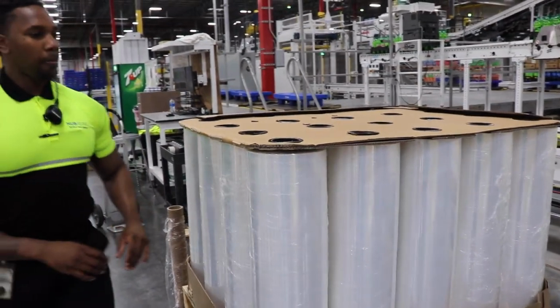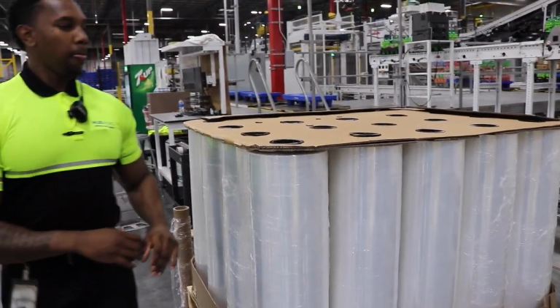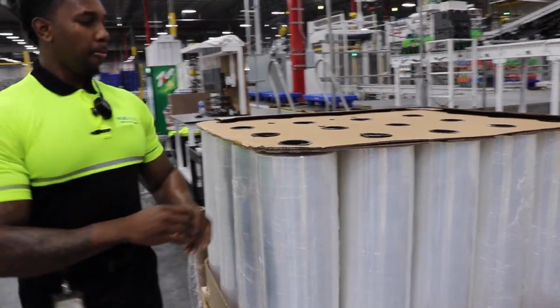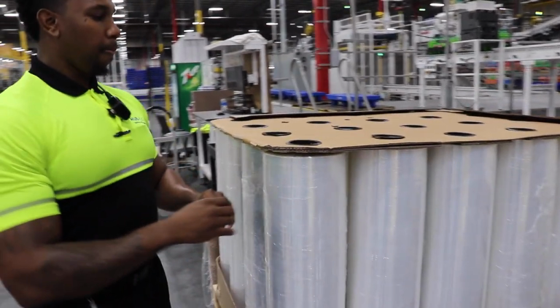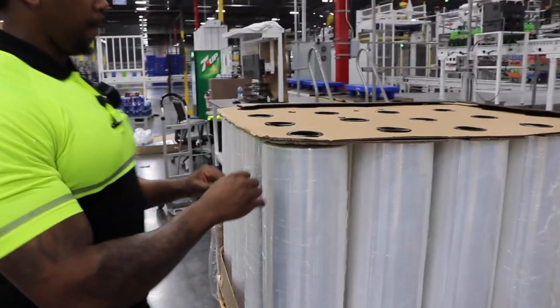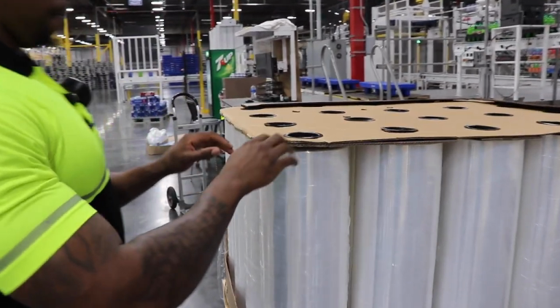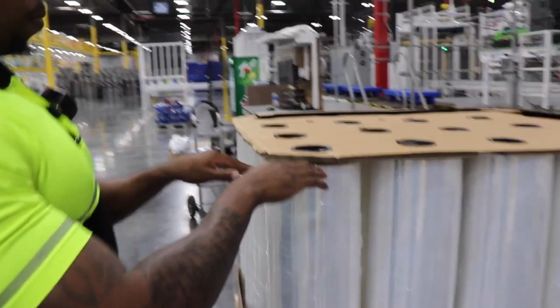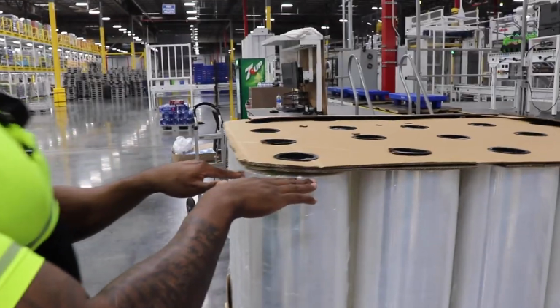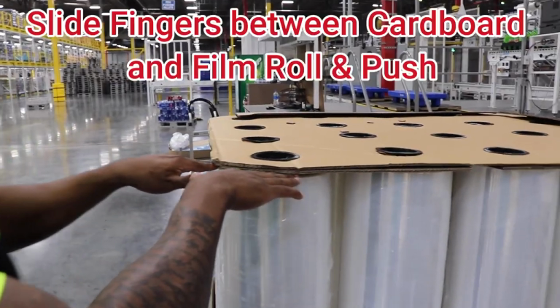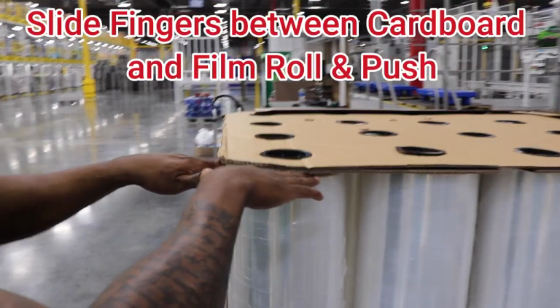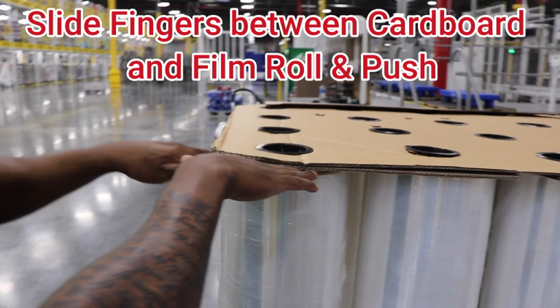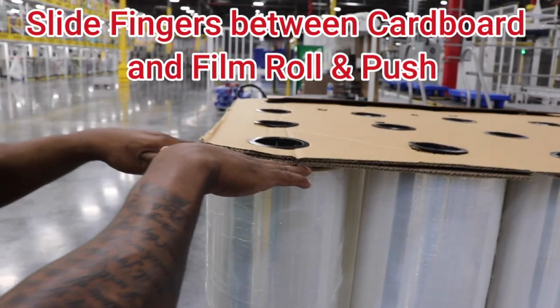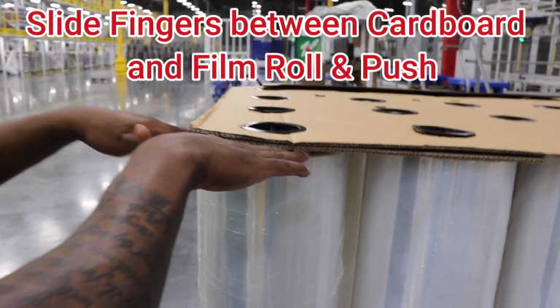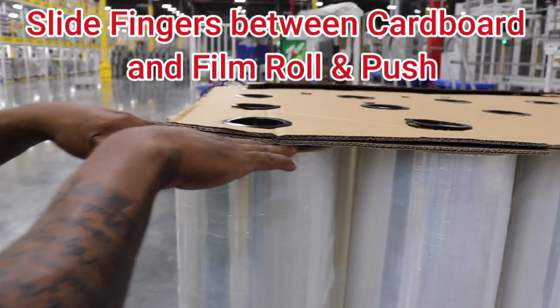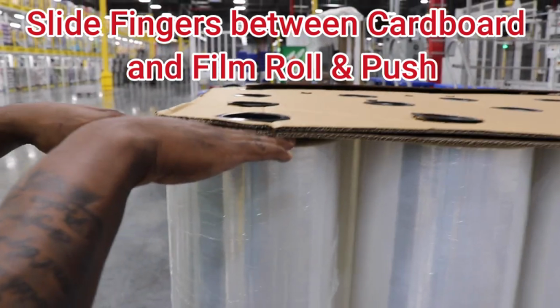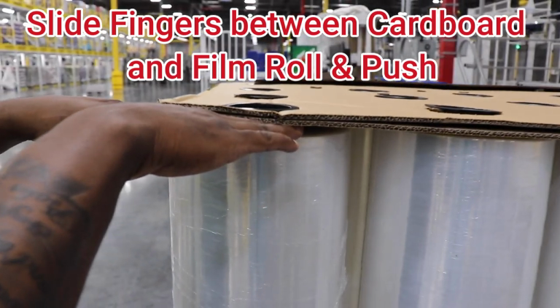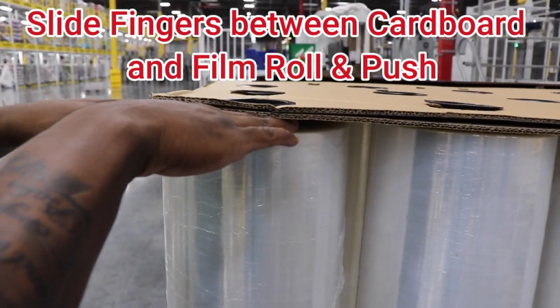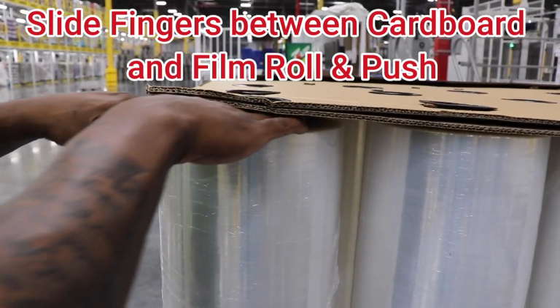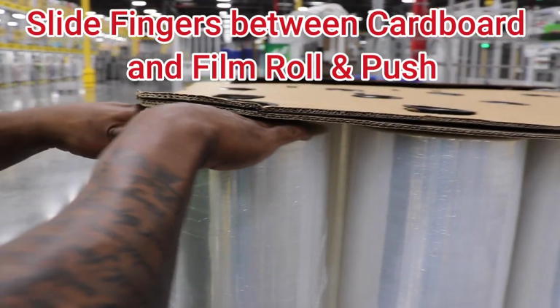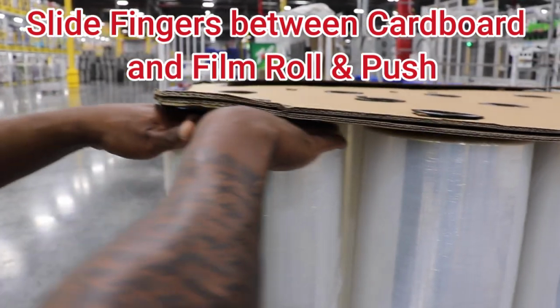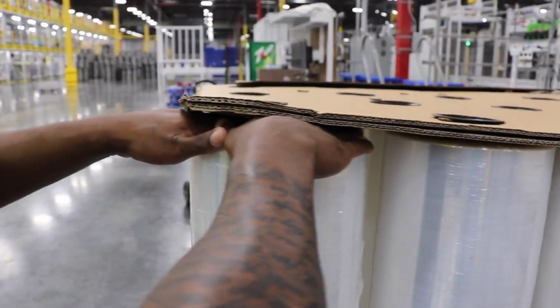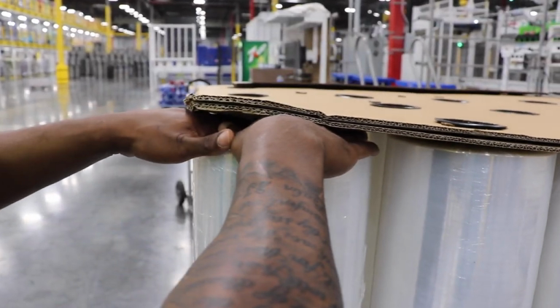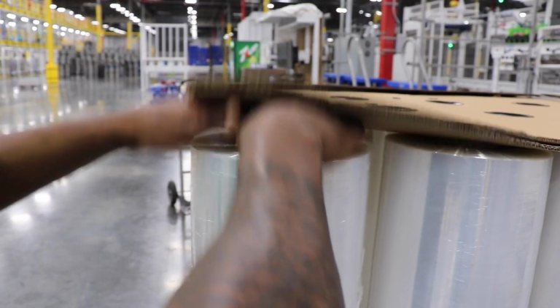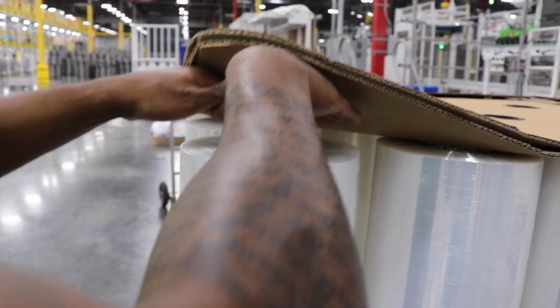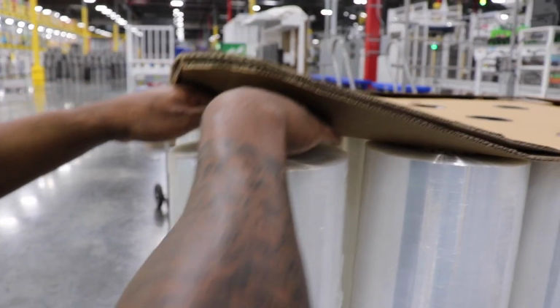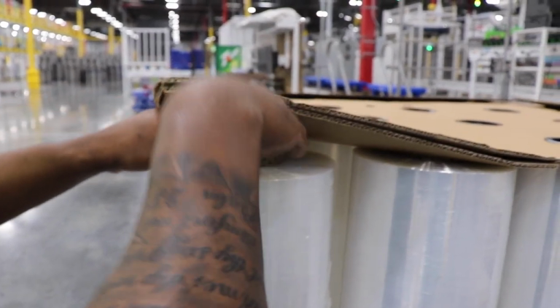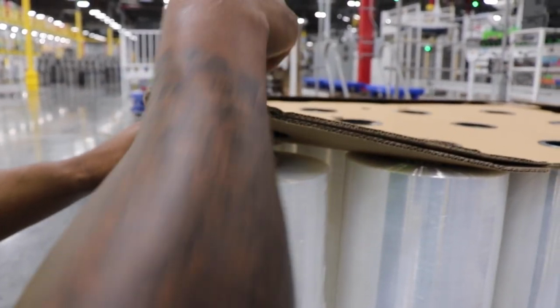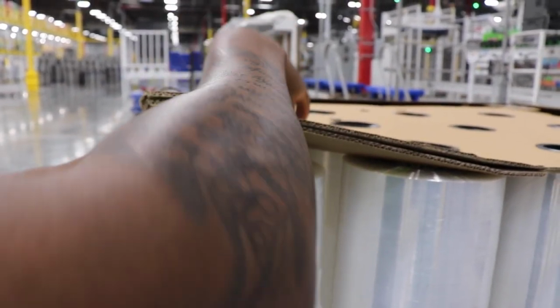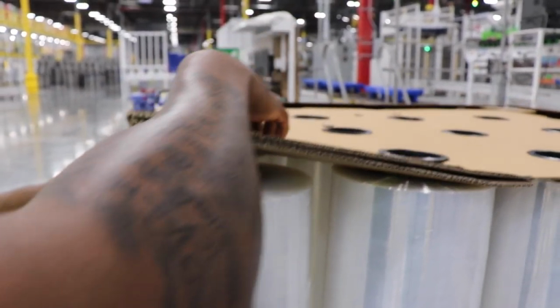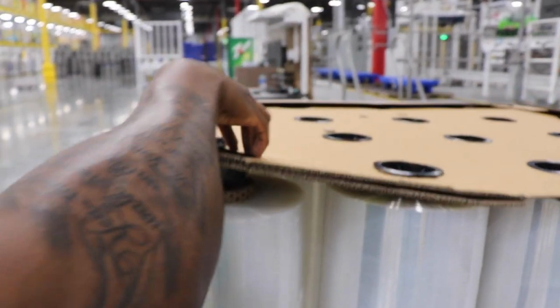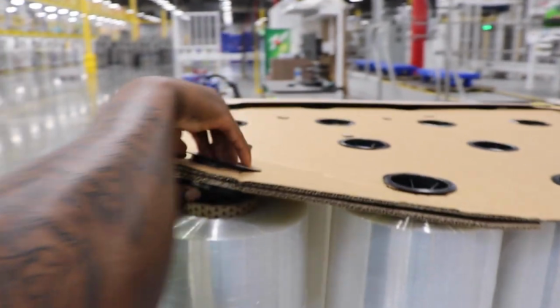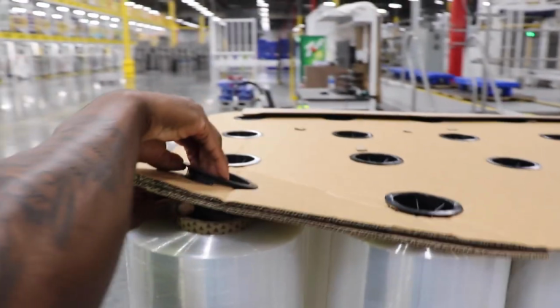As you locate your new roll of stretch film, place your hands and fingers in between the cardboard and the top of the roll of stretch film and push them through. This will allow the core plug to pop out from the core and you can remove it and set it to the side.